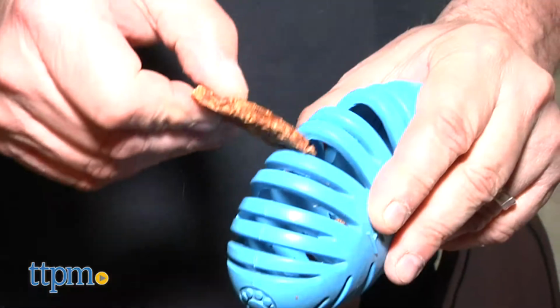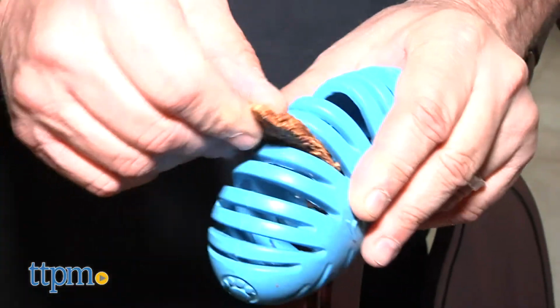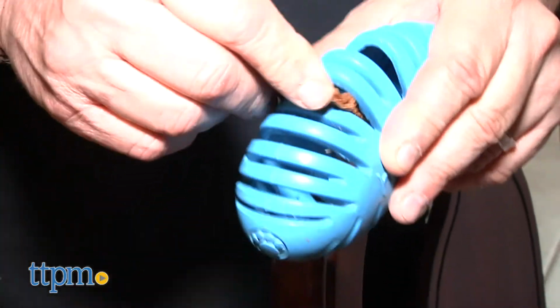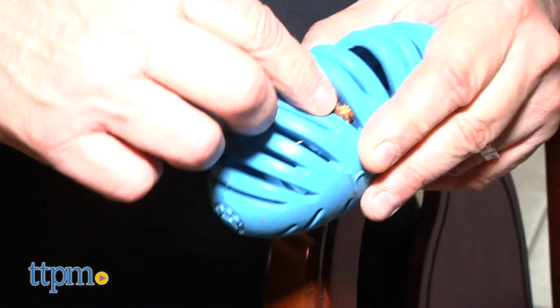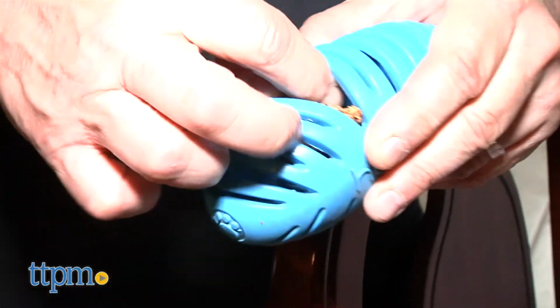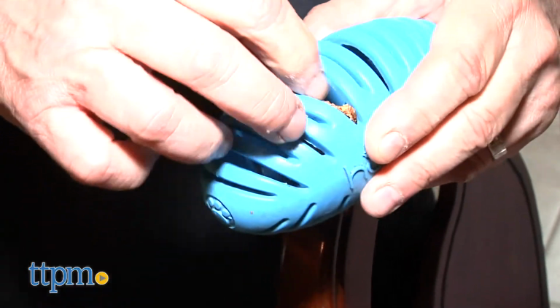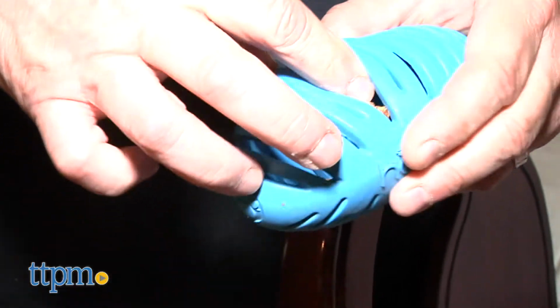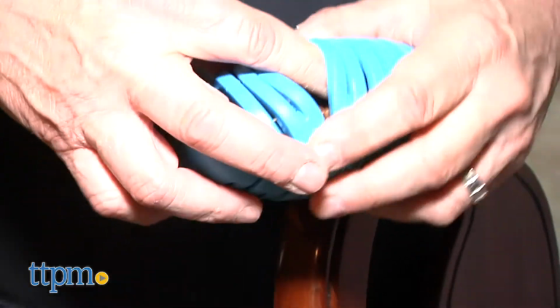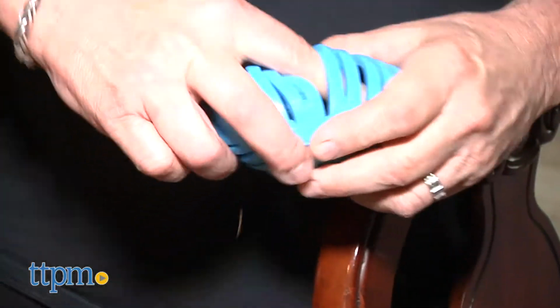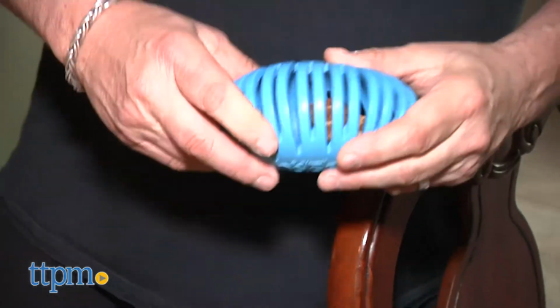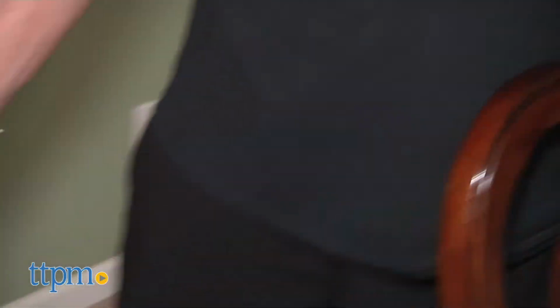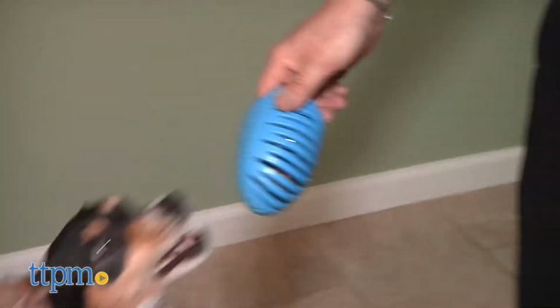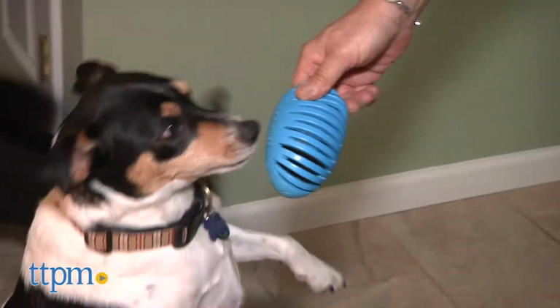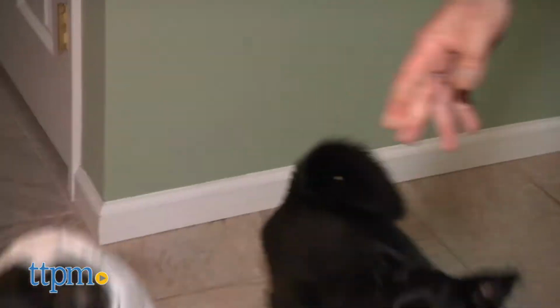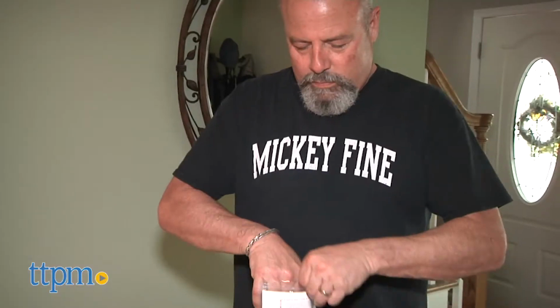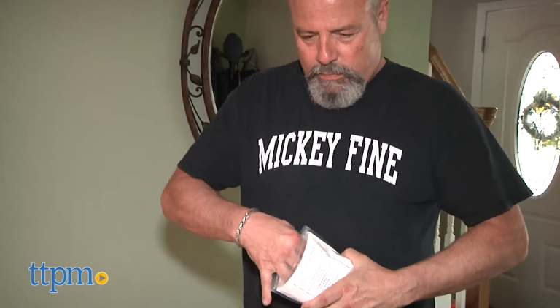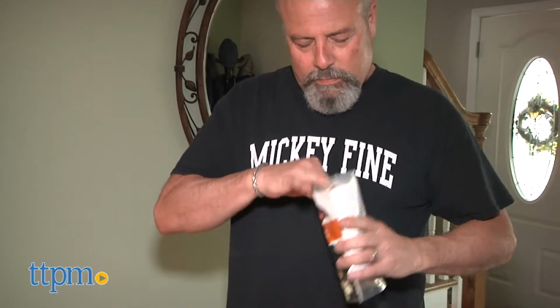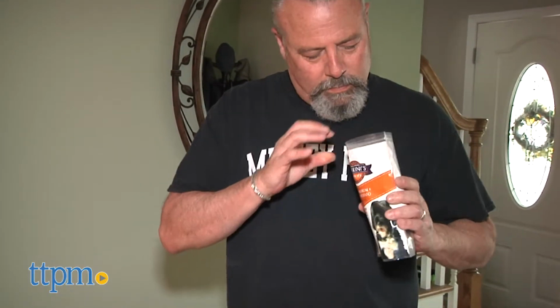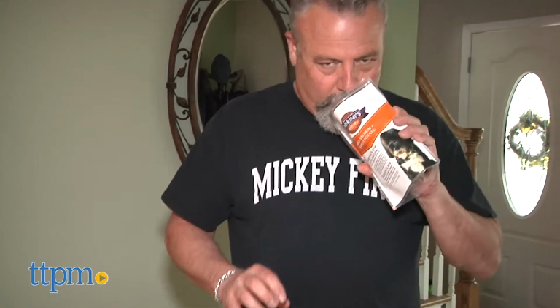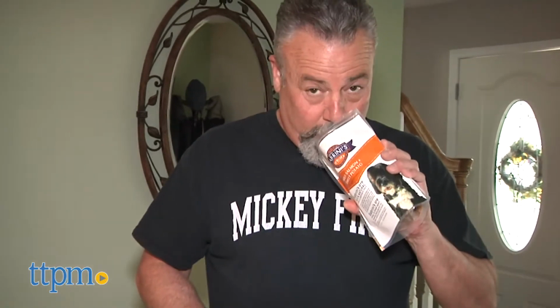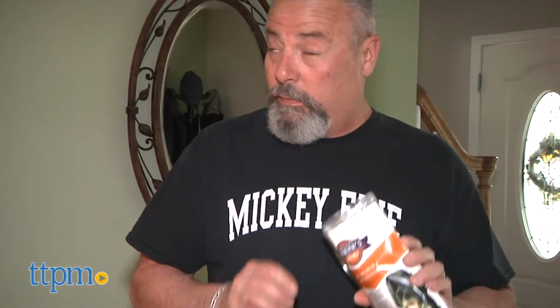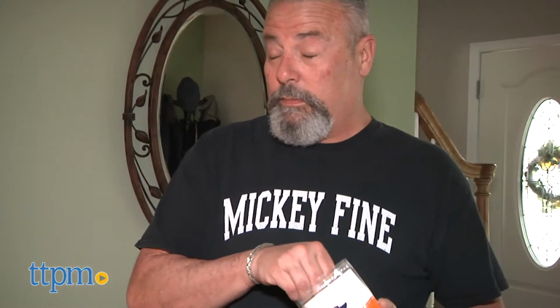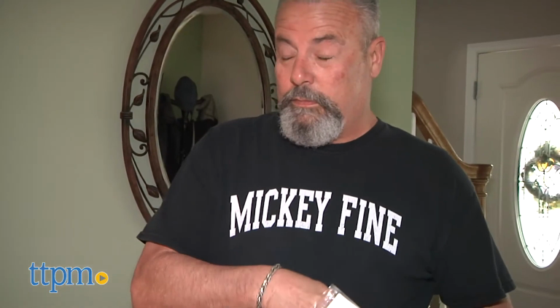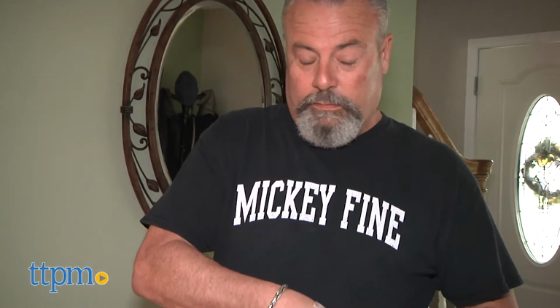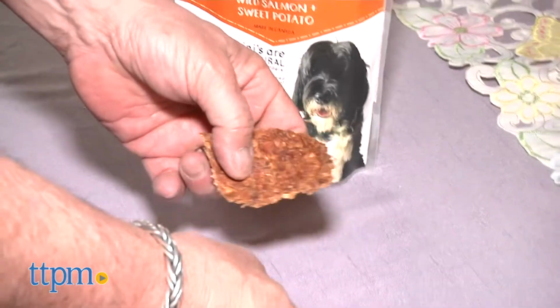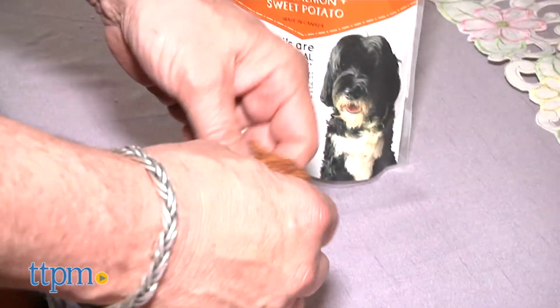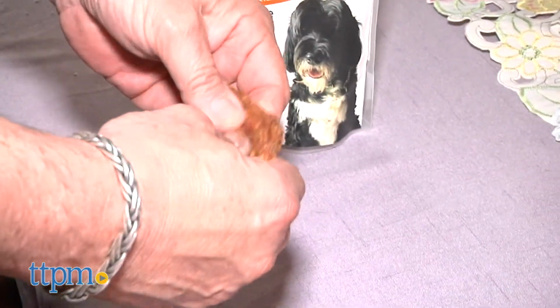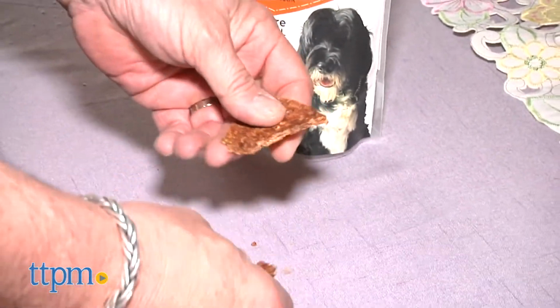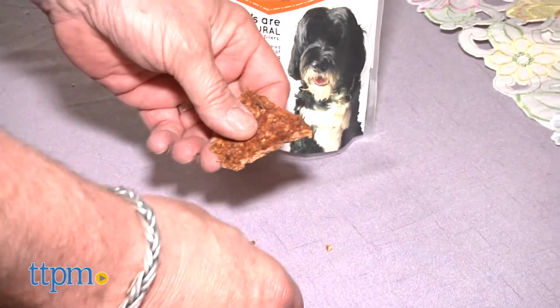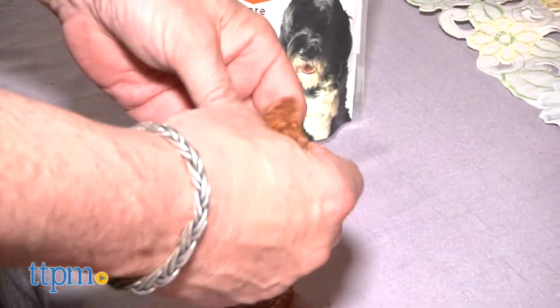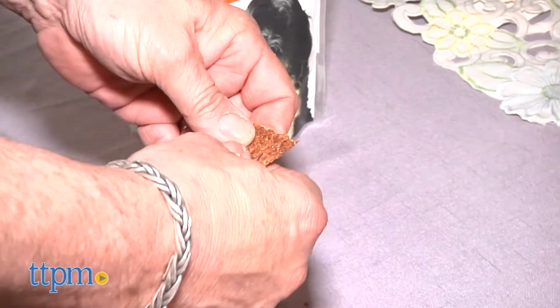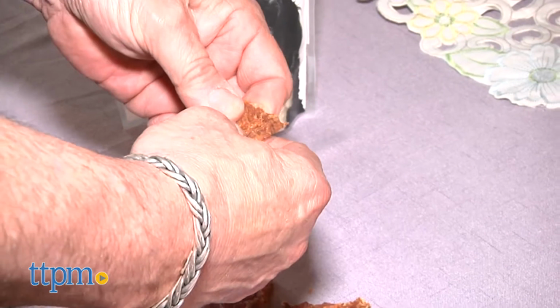The Sabrini treats are easy to break apart for use as a training aid or to put inside a treat dispensing puzzle toy. You should also be aware that the treats made with fish have a very strong smell, so be prepared for some residual fishy dog breath.